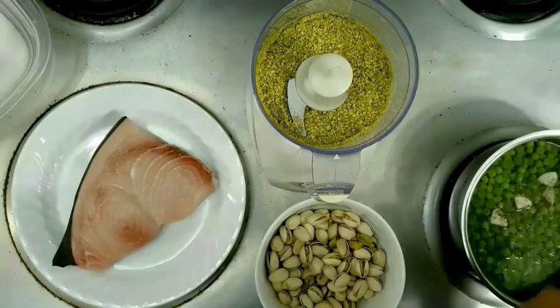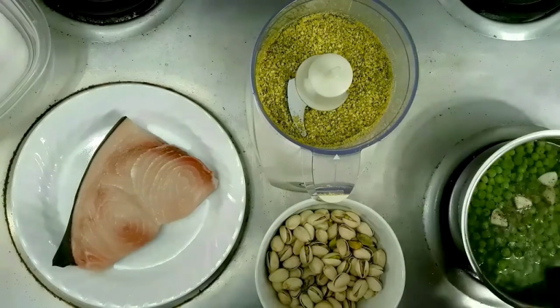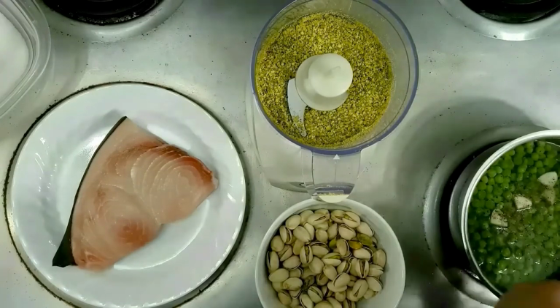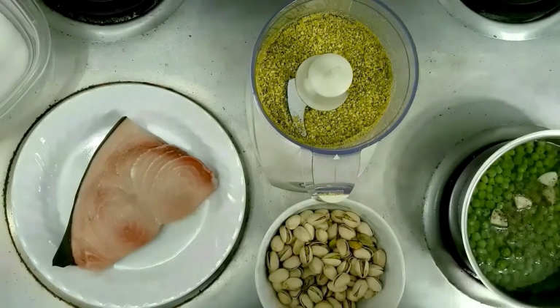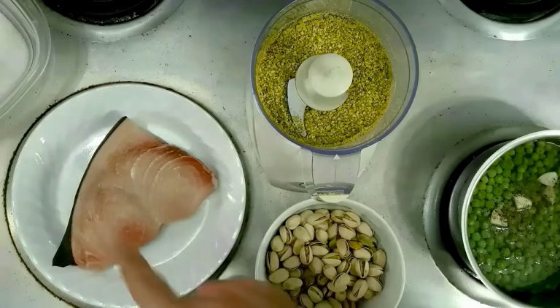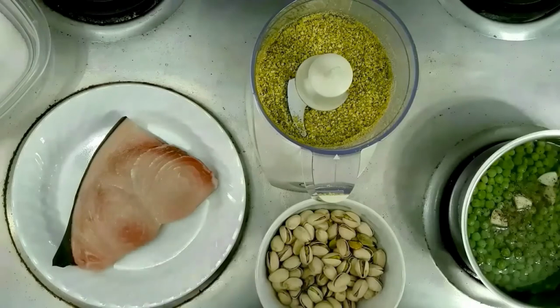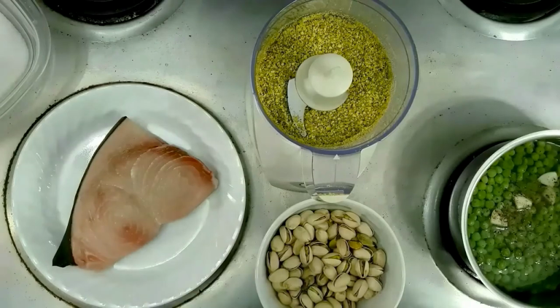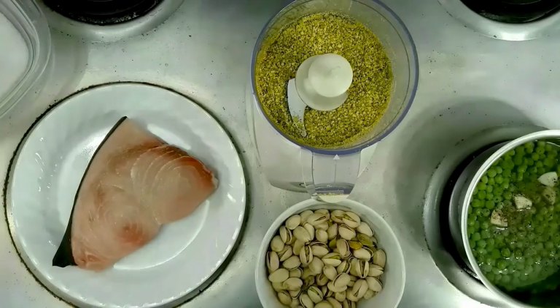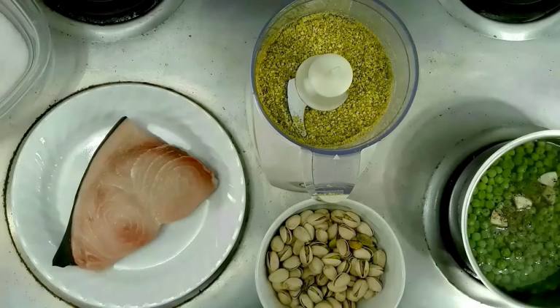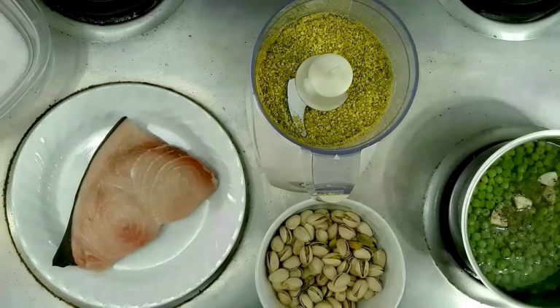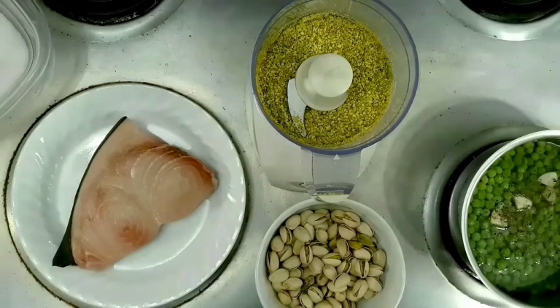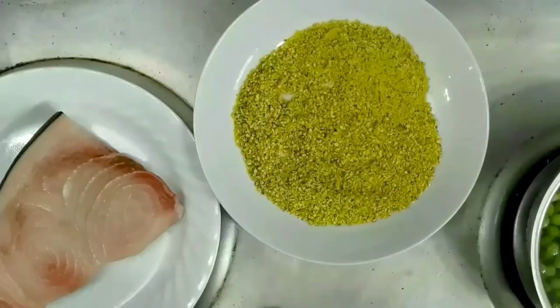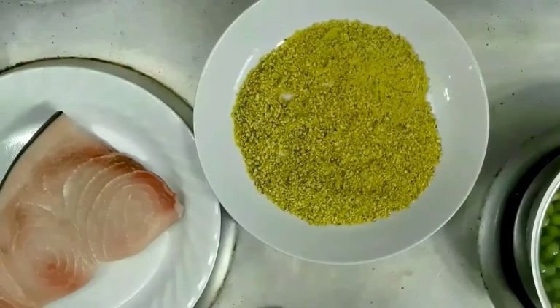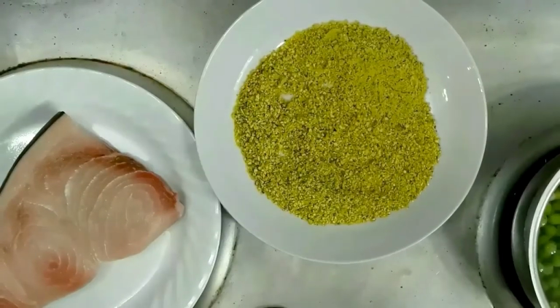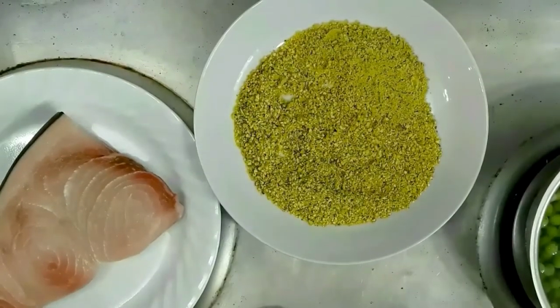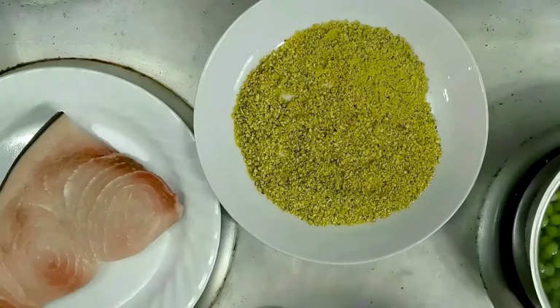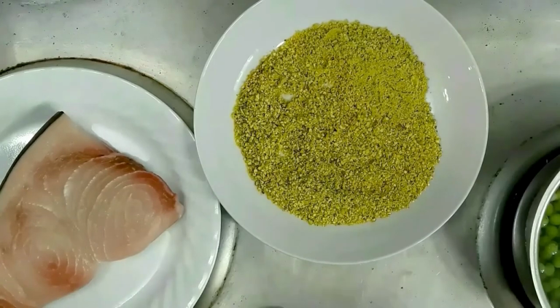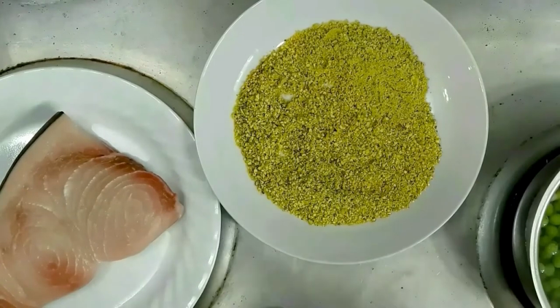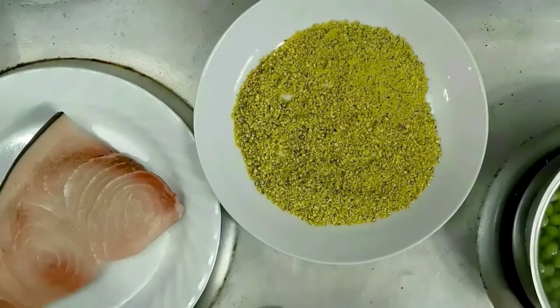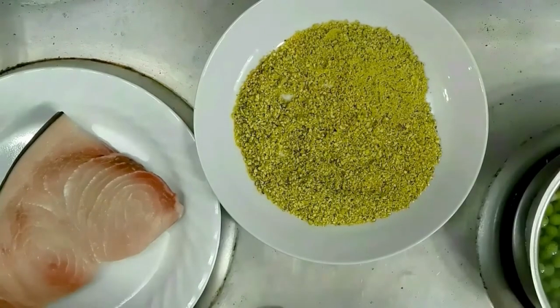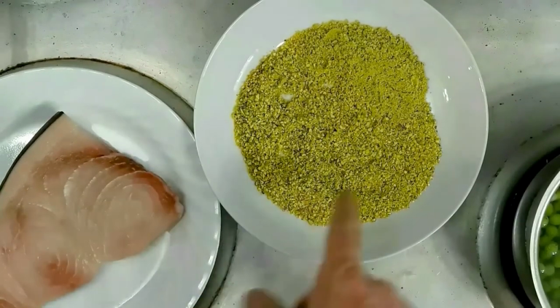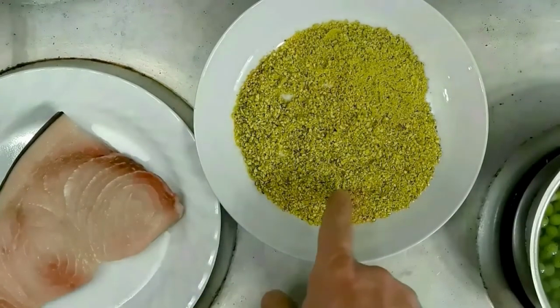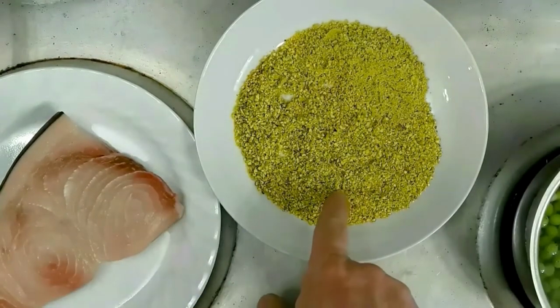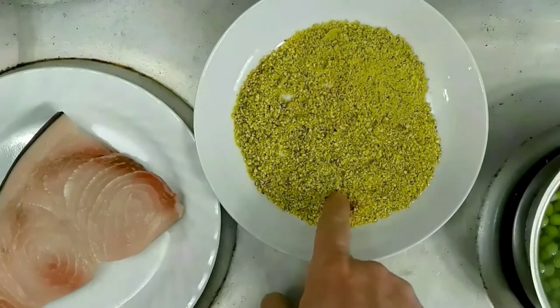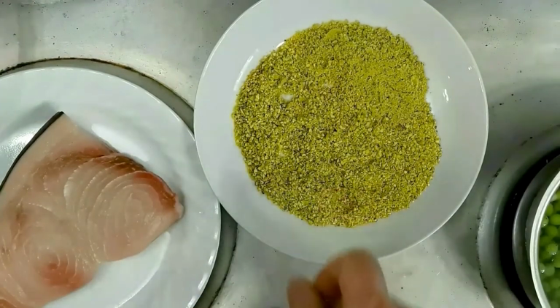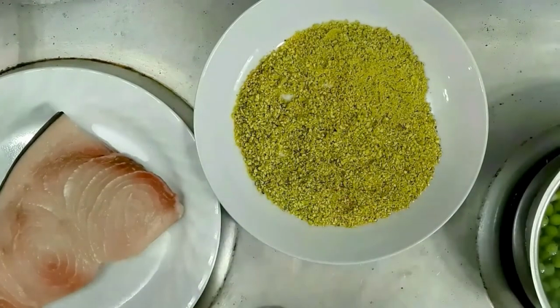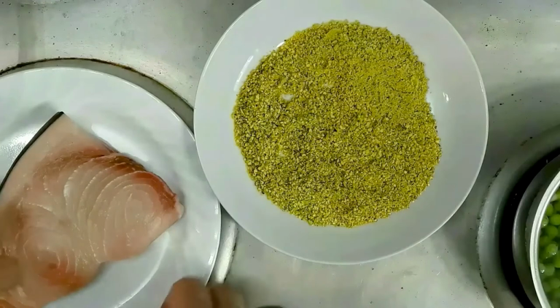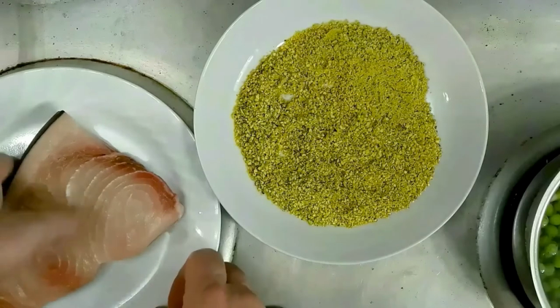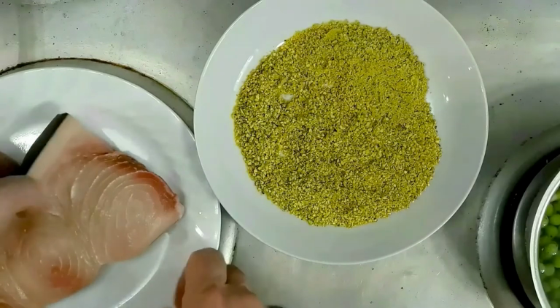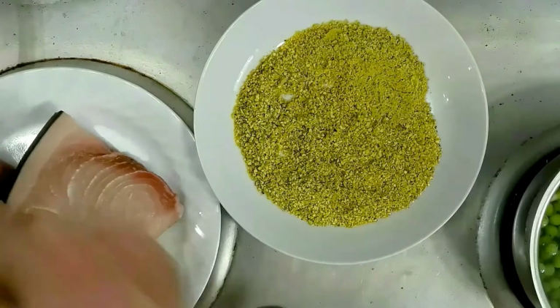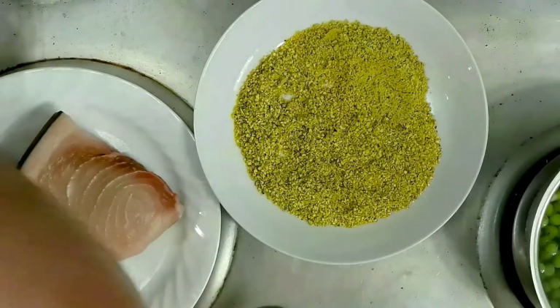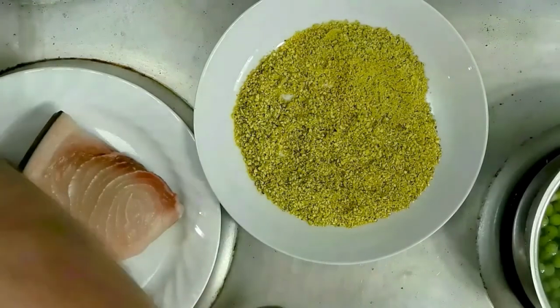We'll let that go and we'll get our swordfish crusted up. Our peas are going here at a low boil and we've got our pistachio crumbs there, so we can go in with our swordfish here in a second.